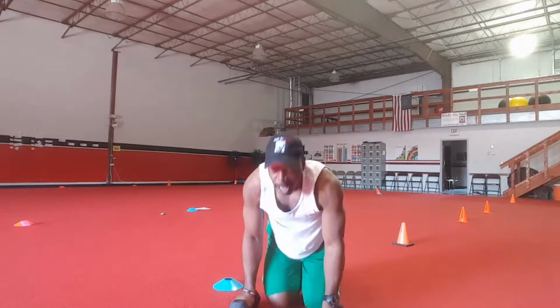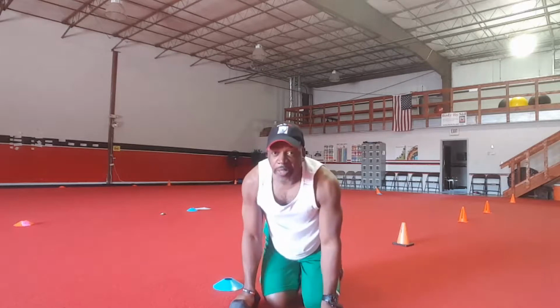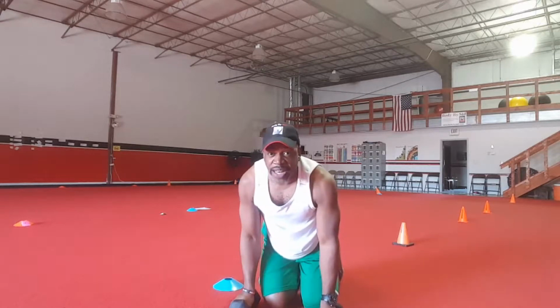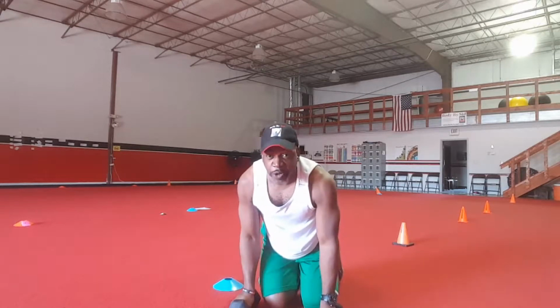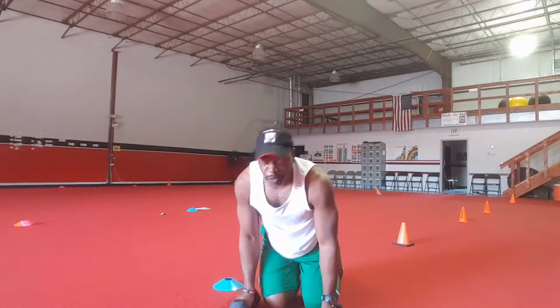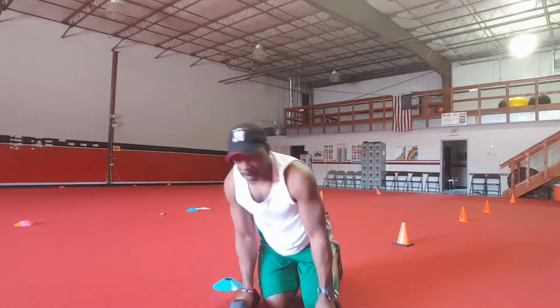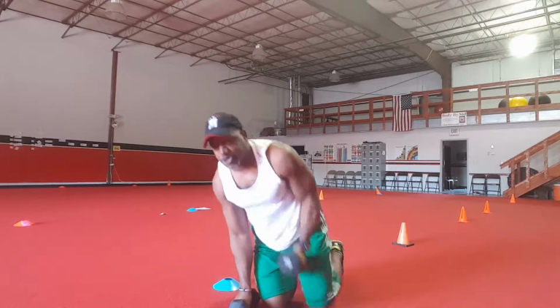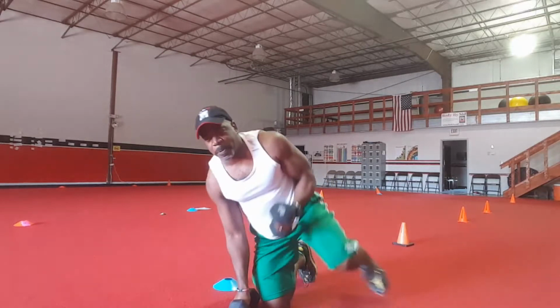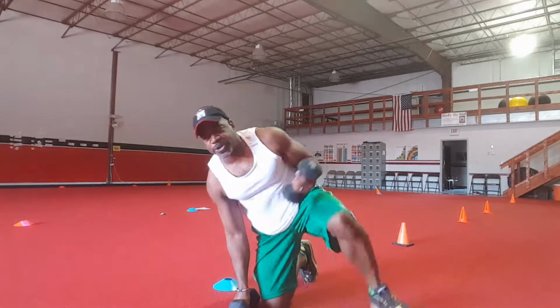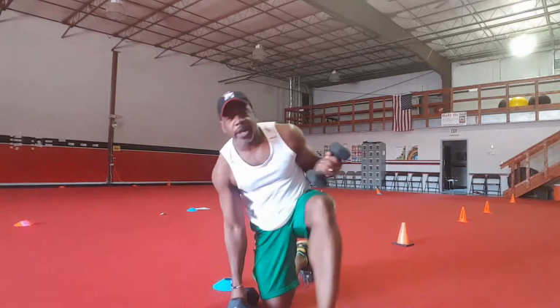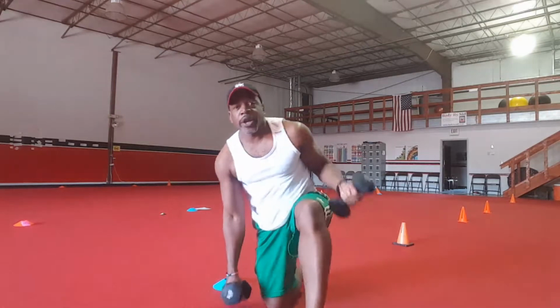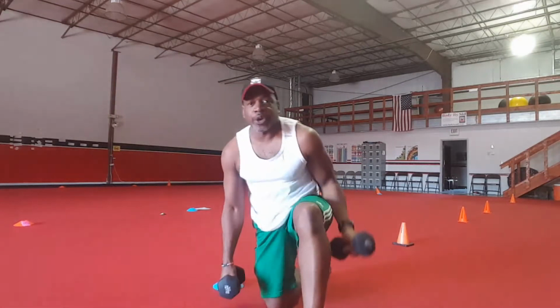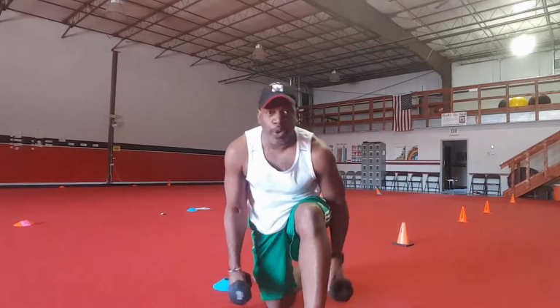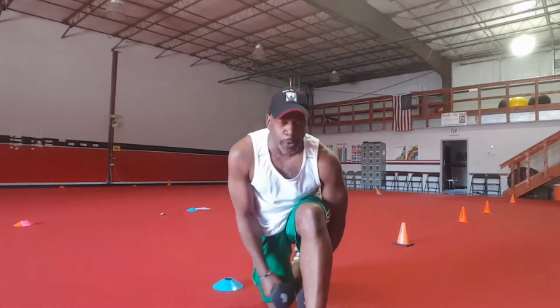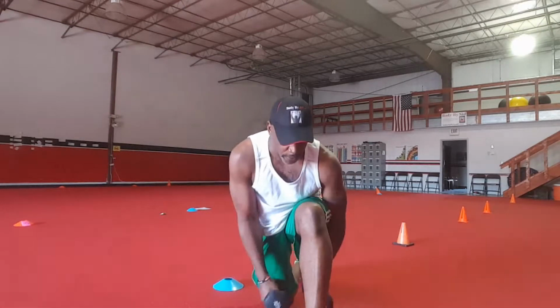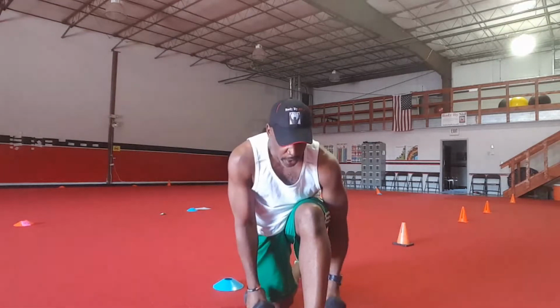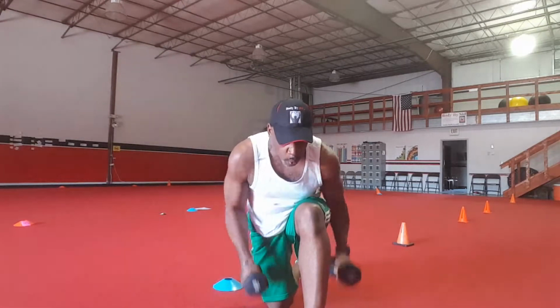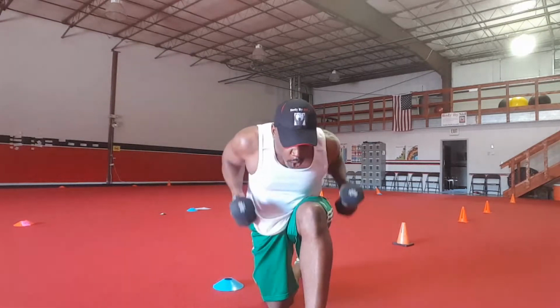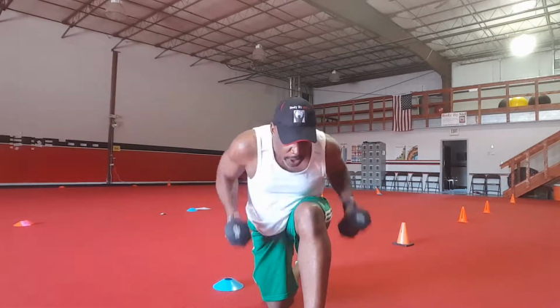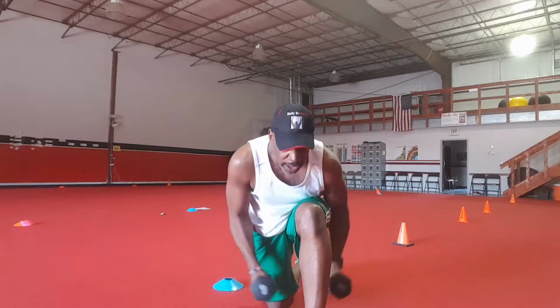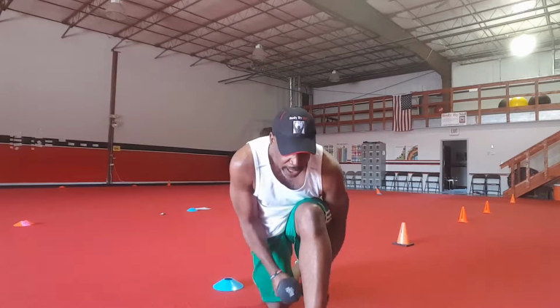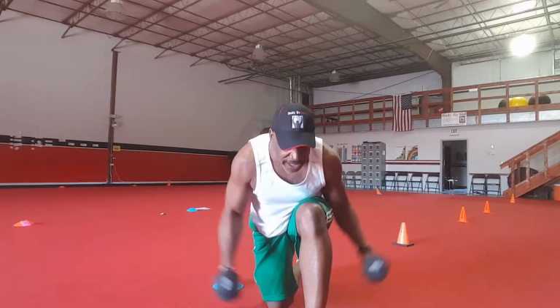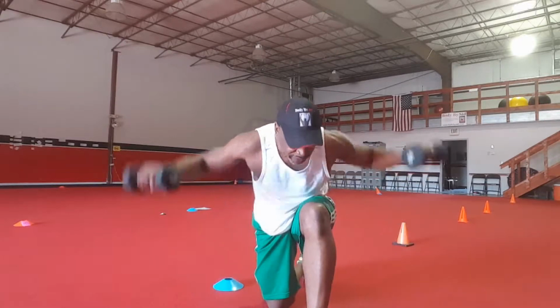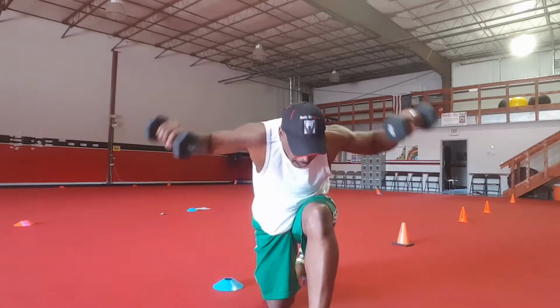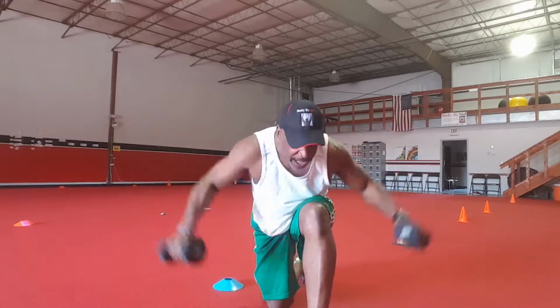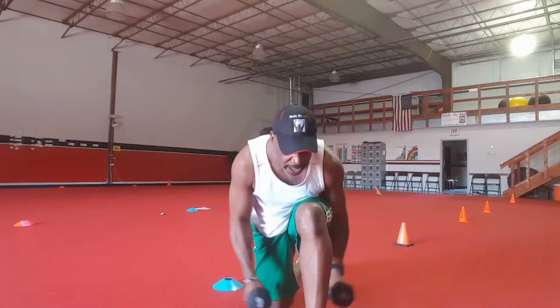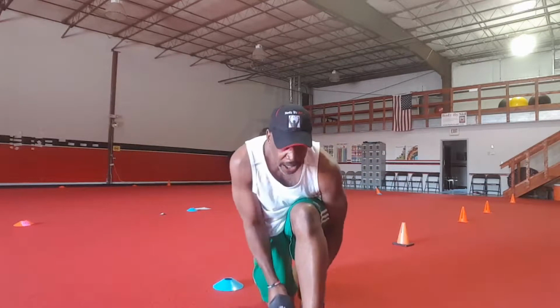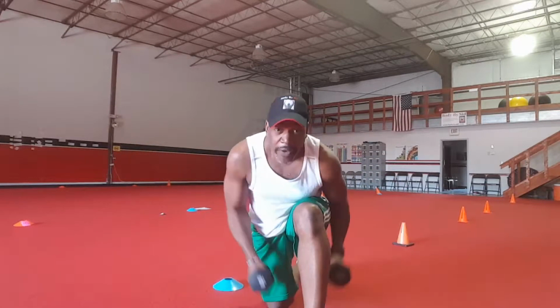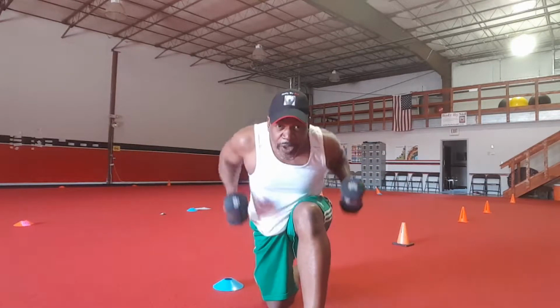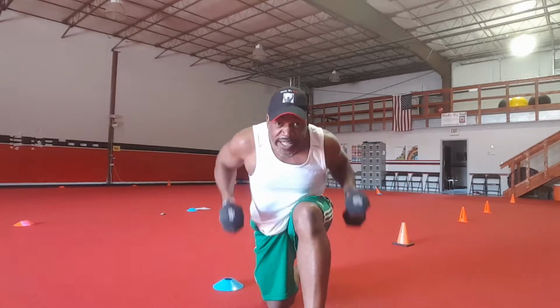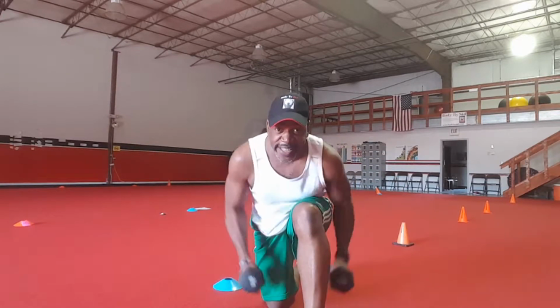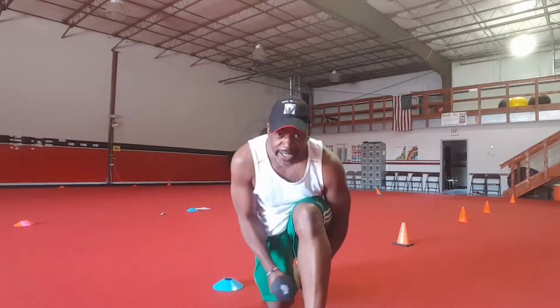Then, after your 50 mountain jumpers, you're going to do a row and a fly. 50 seconds.